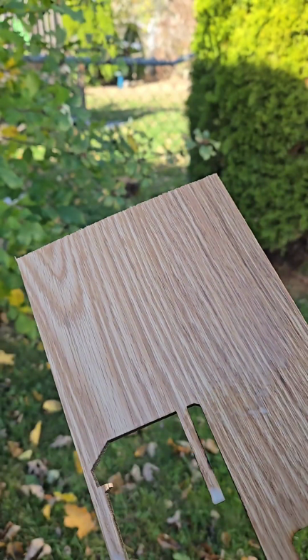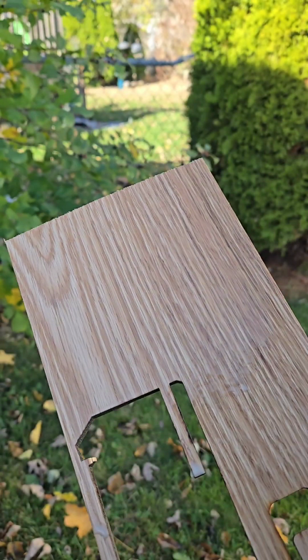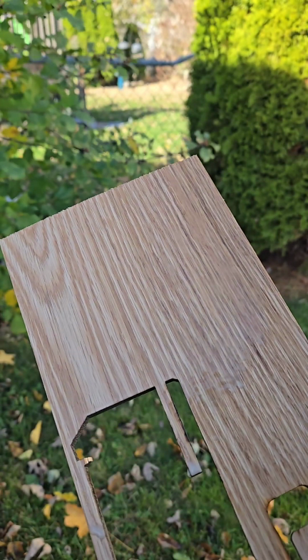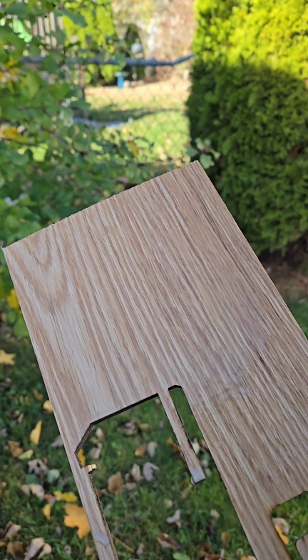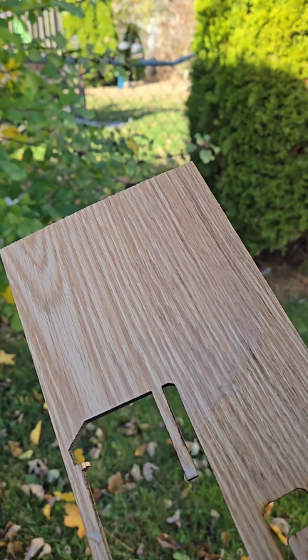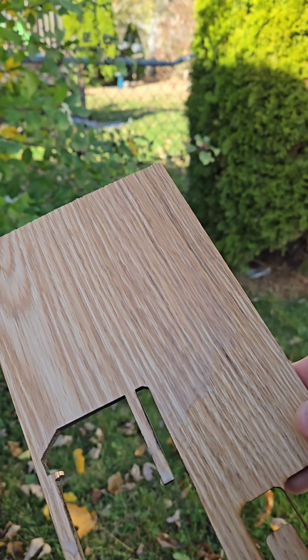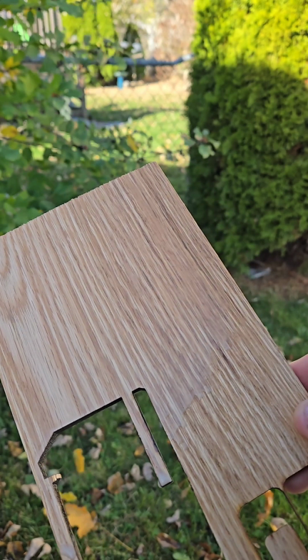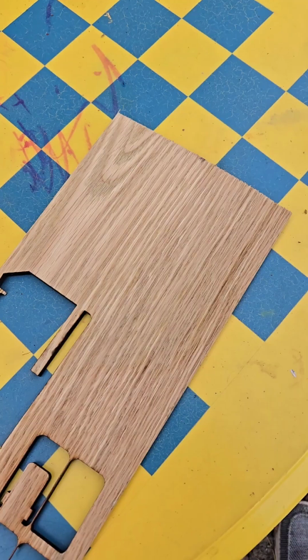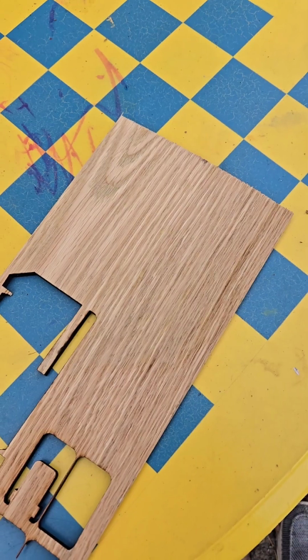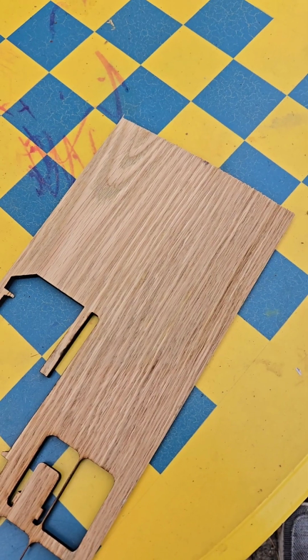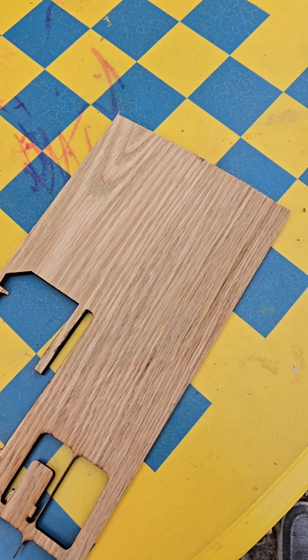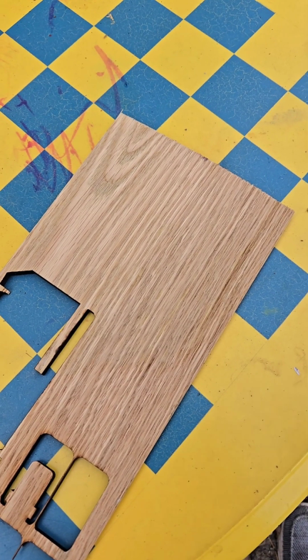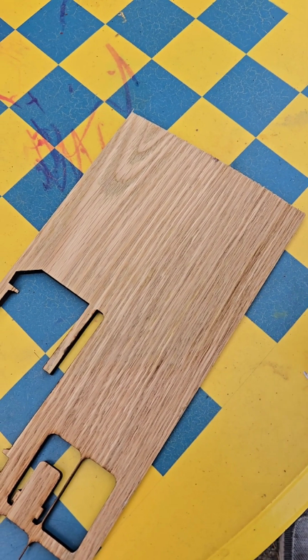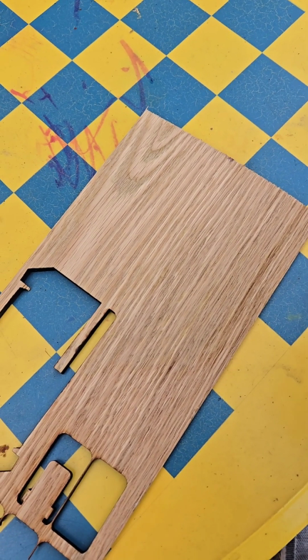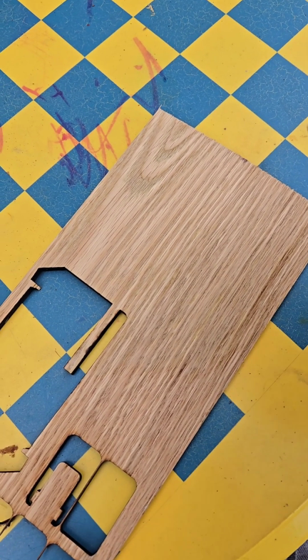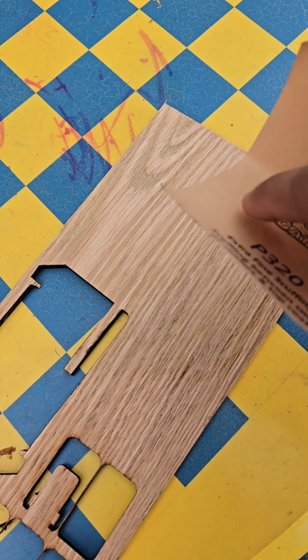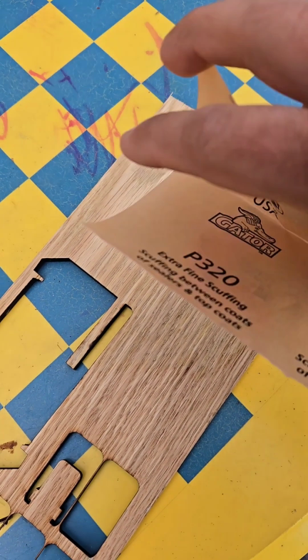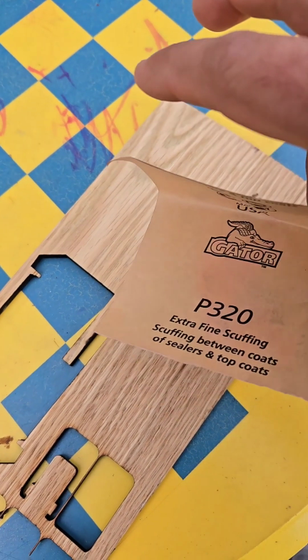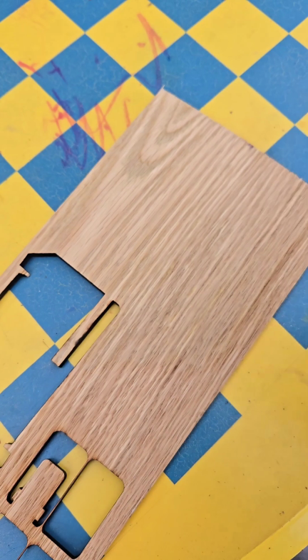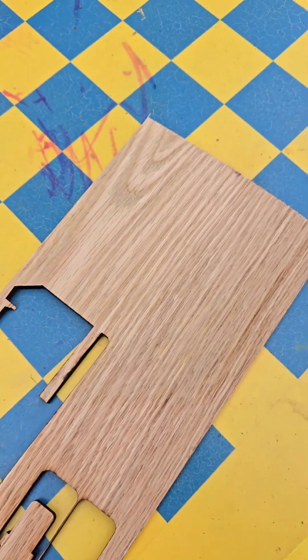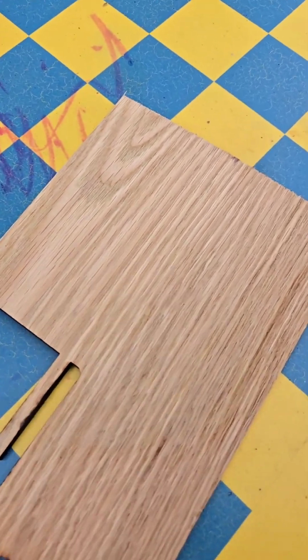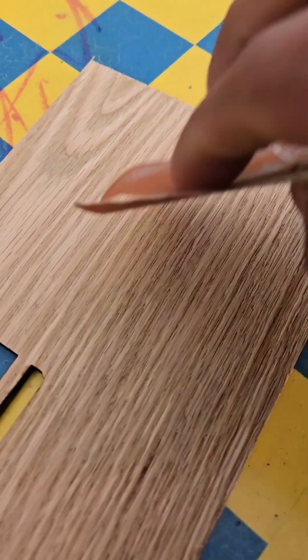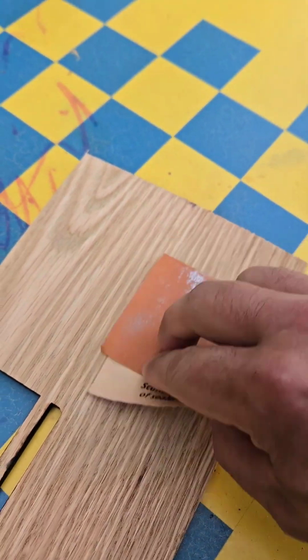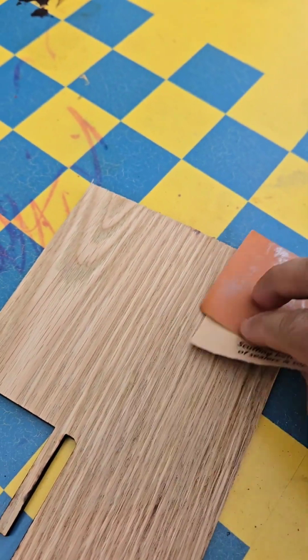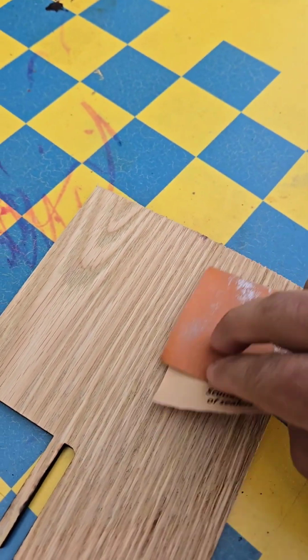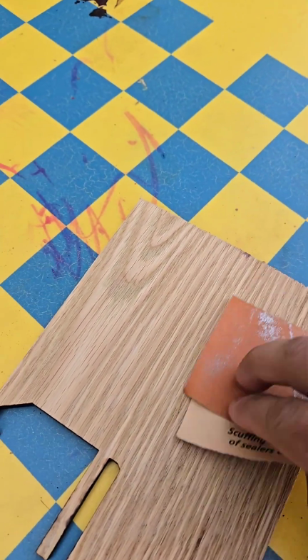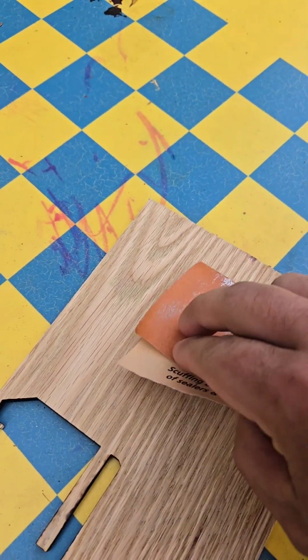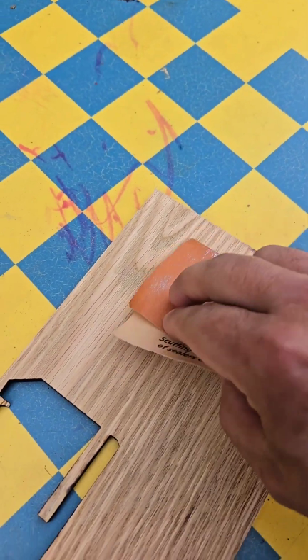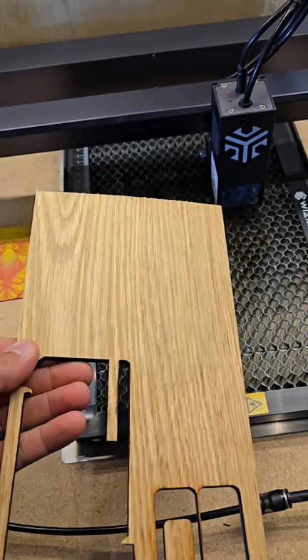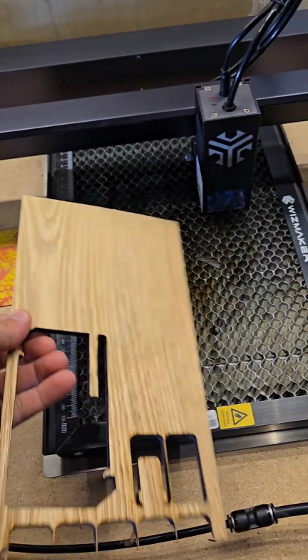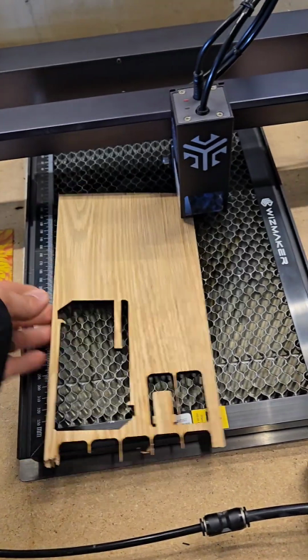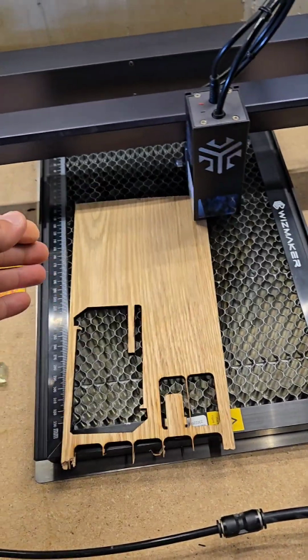Then I'm going to set it down and let it dry. Once it's all dry I'll just give it a quick top sand at 320 on the laser.